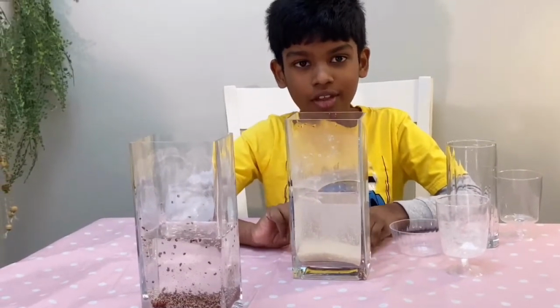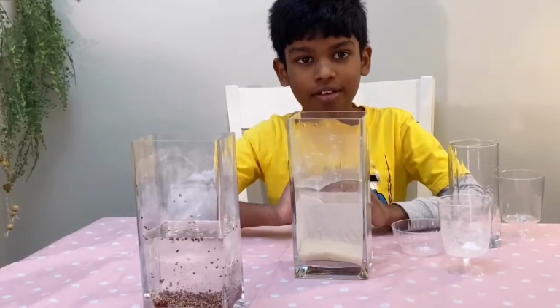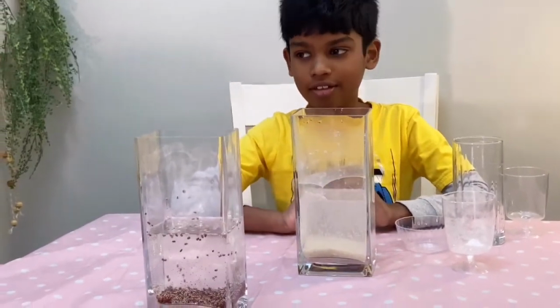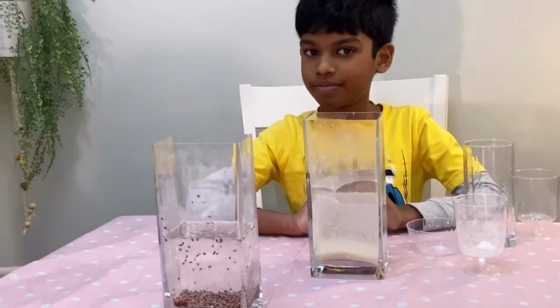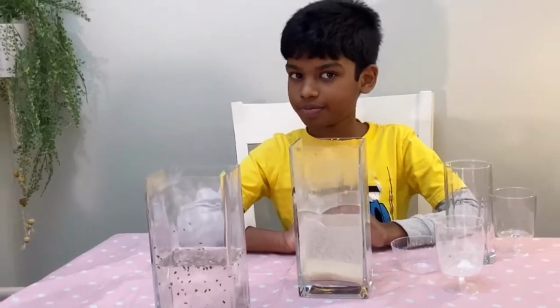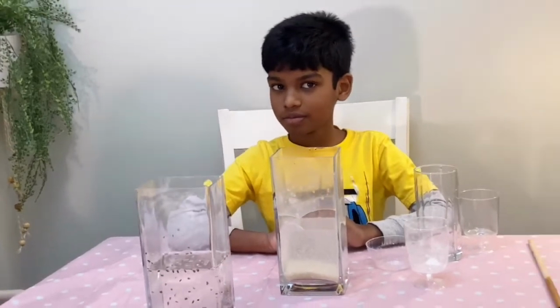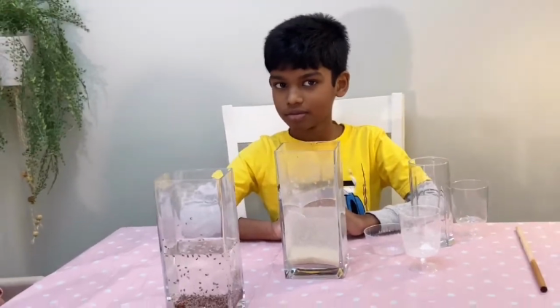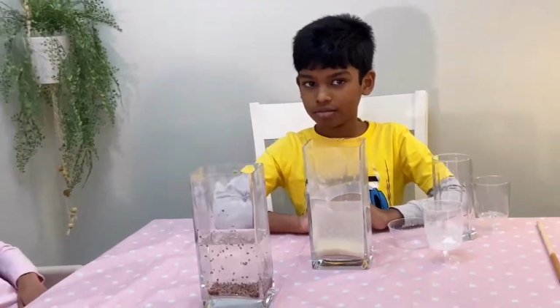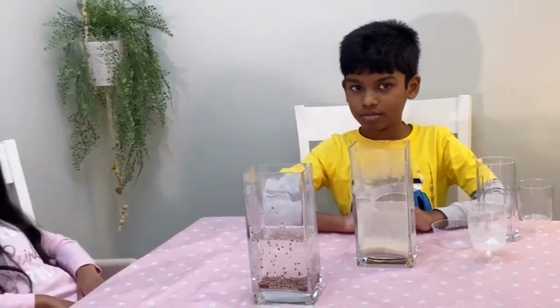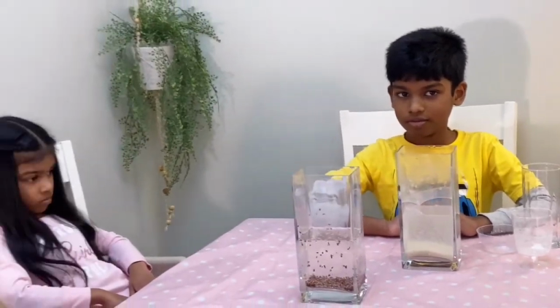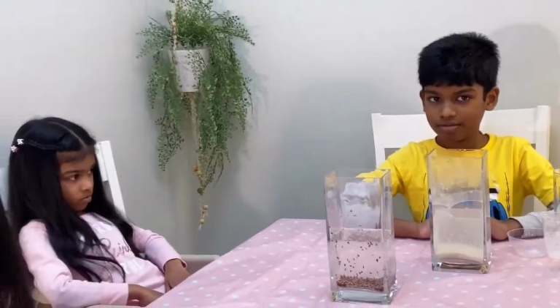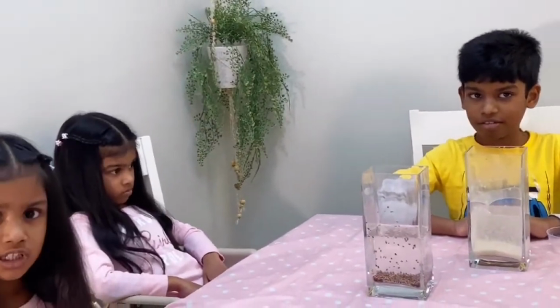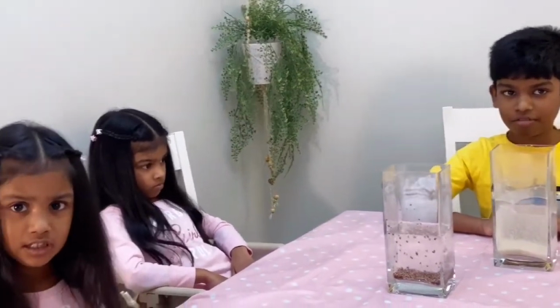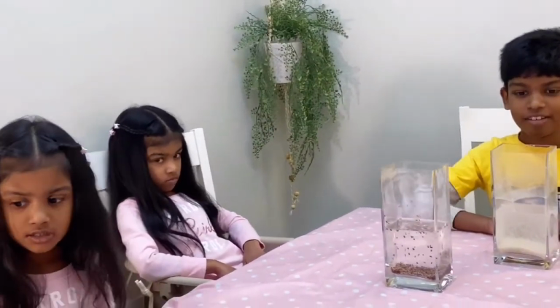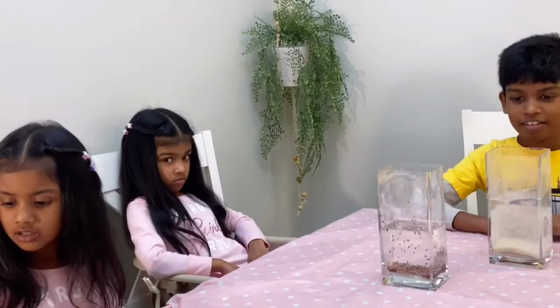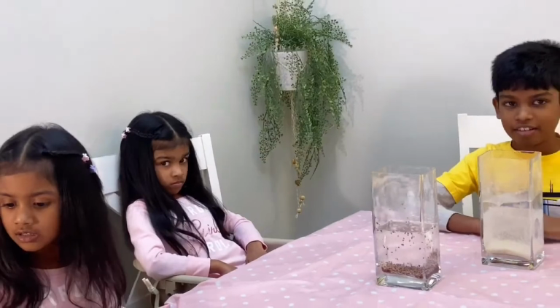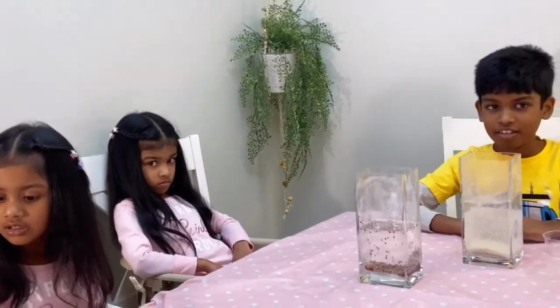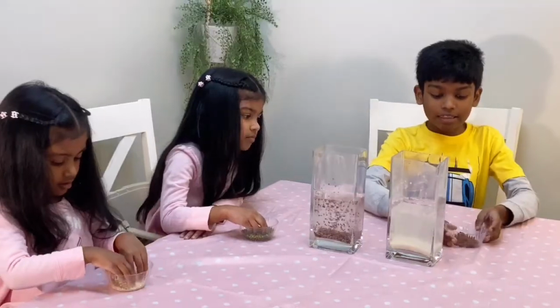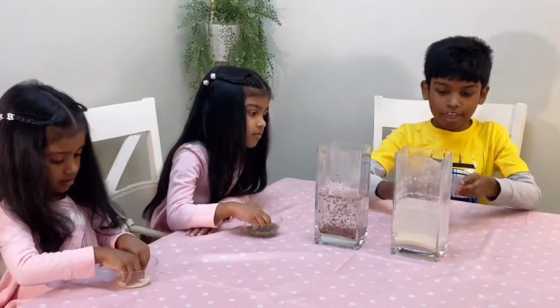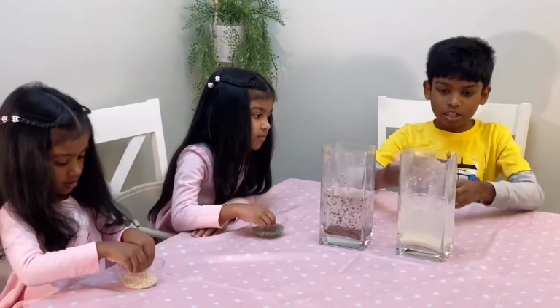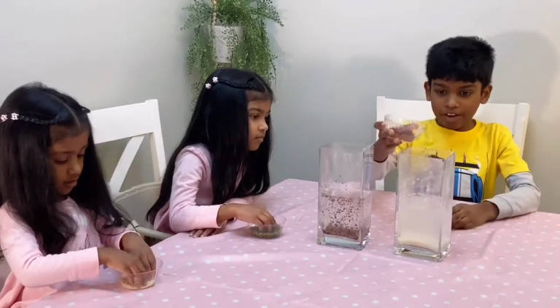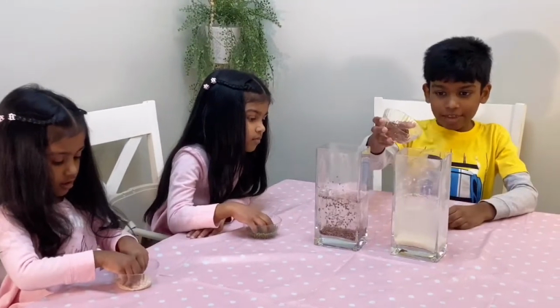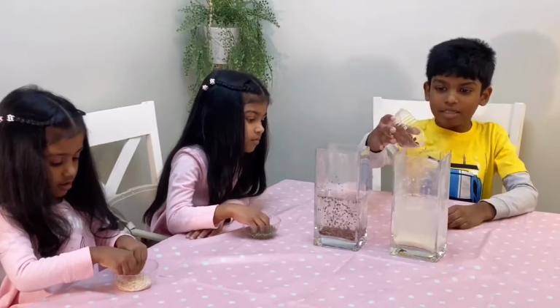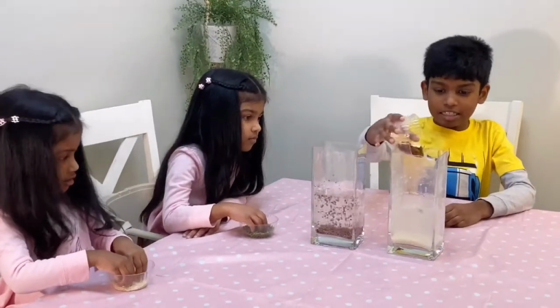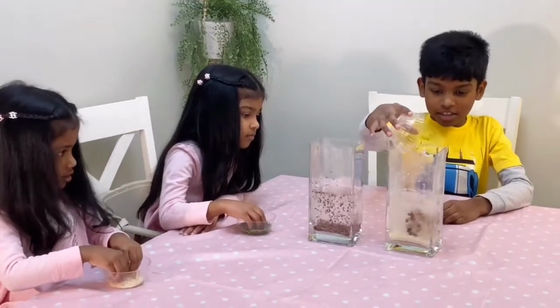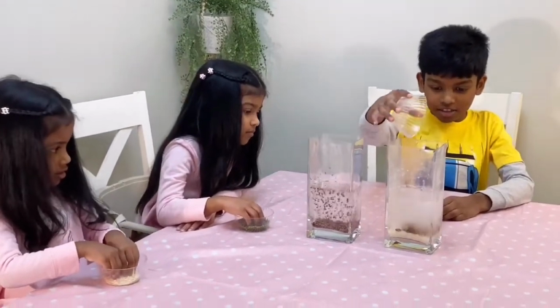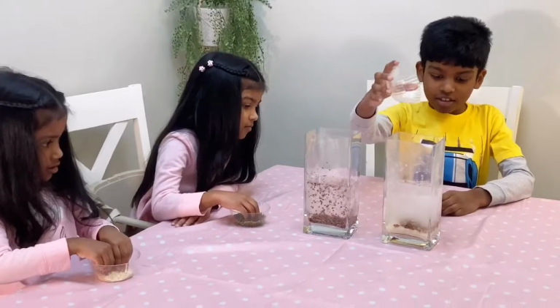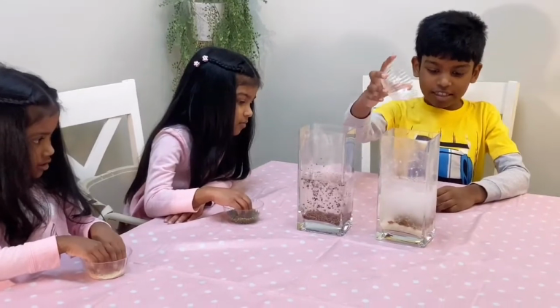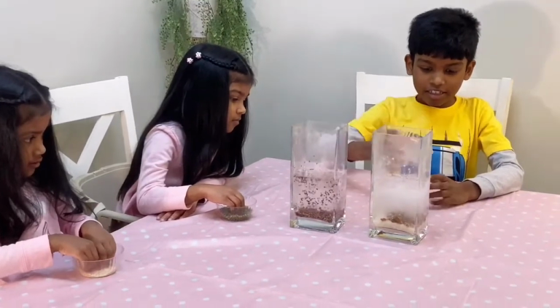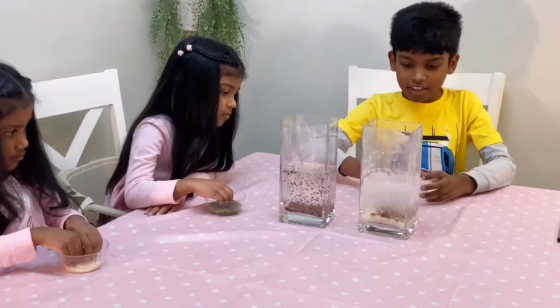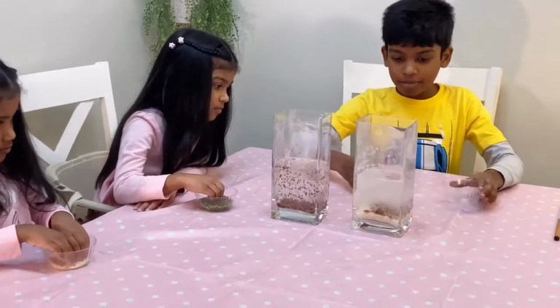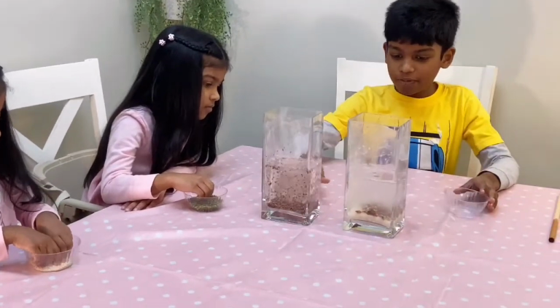That won't dance — we need to do another one. I'm going to add some raisins to the white rice and see what happens next. They sink, but some float.